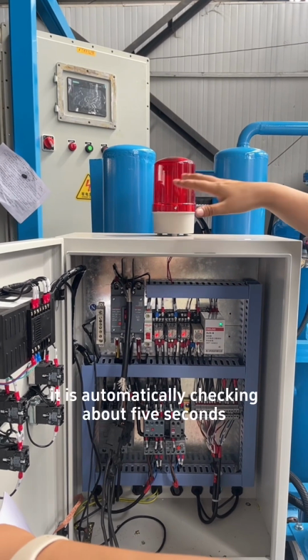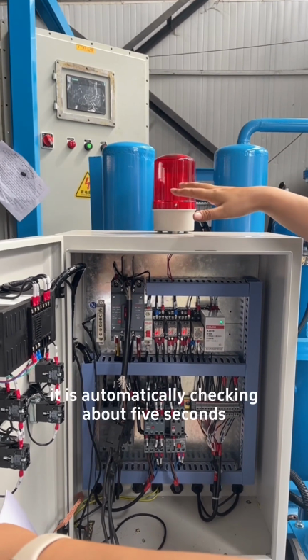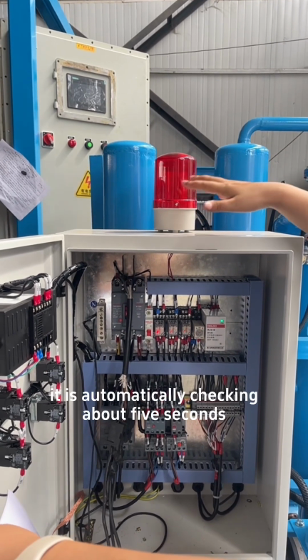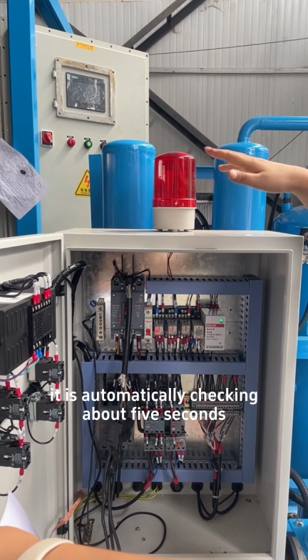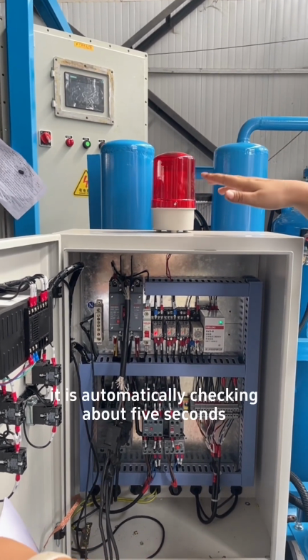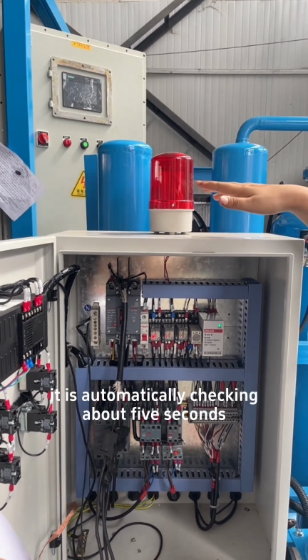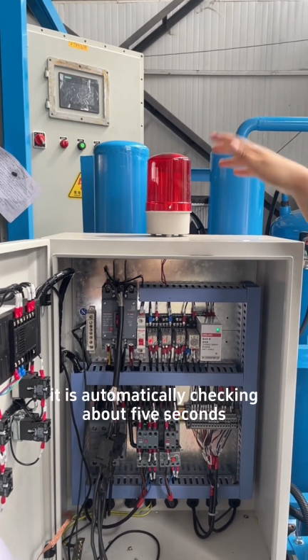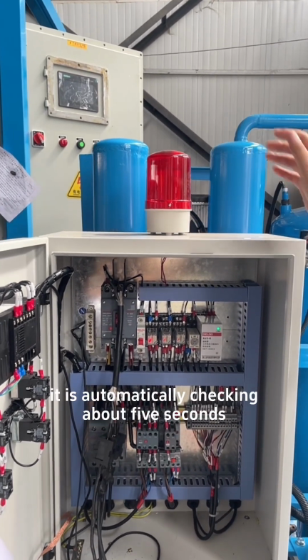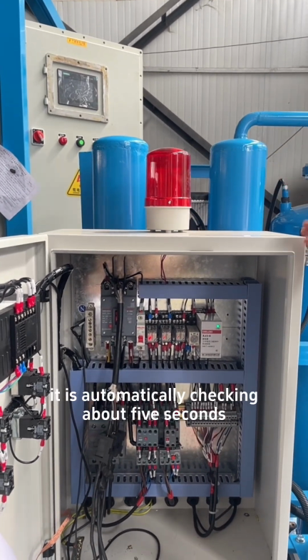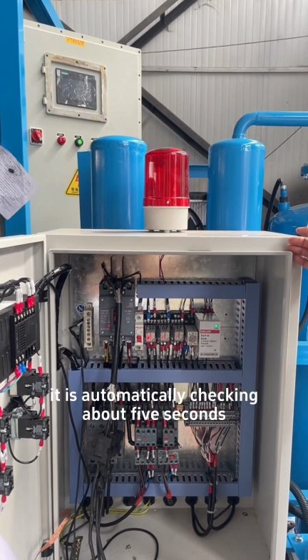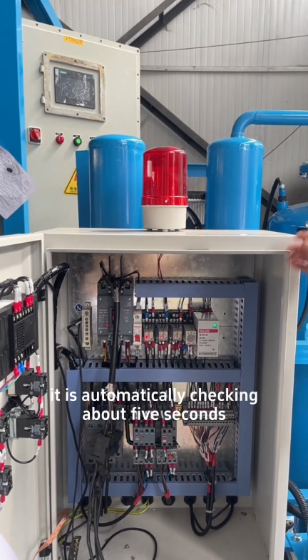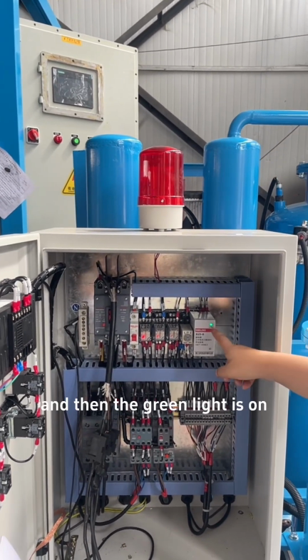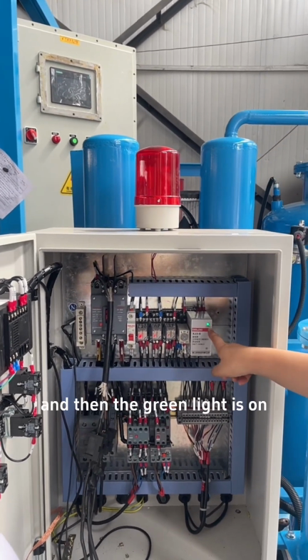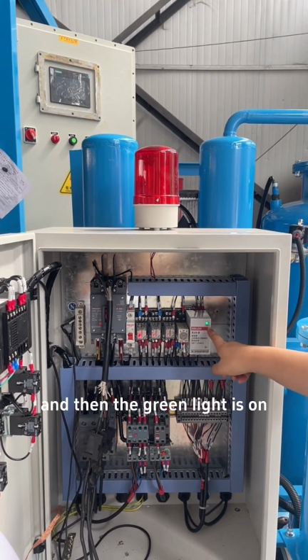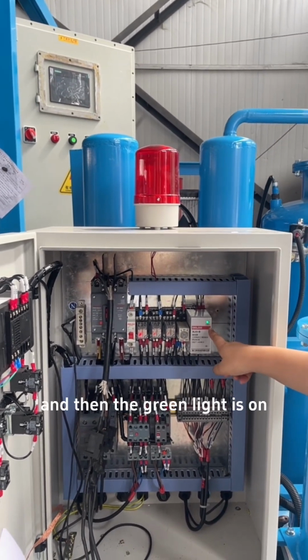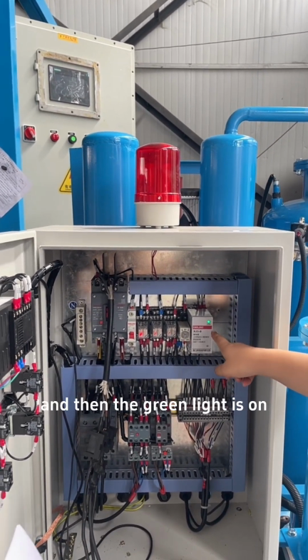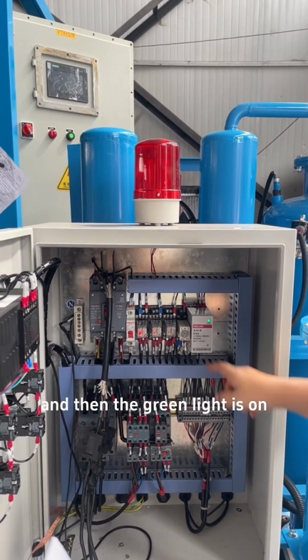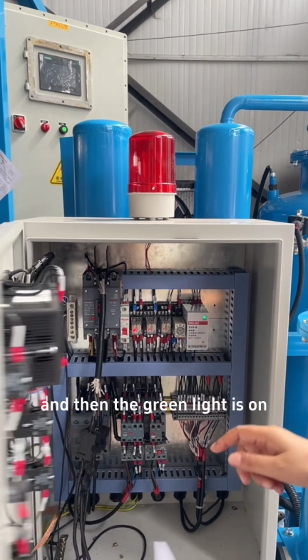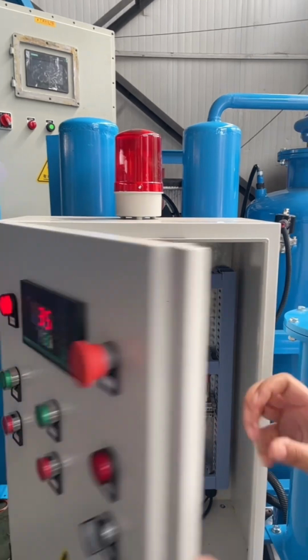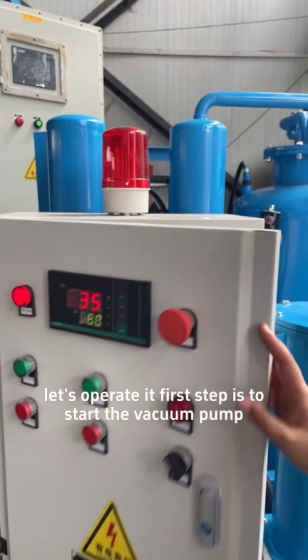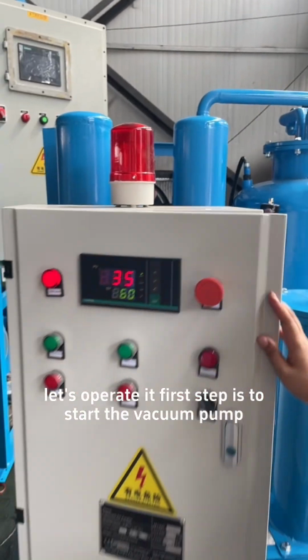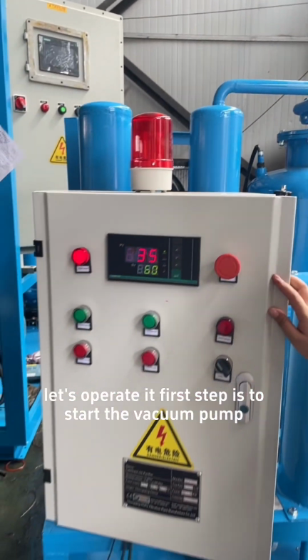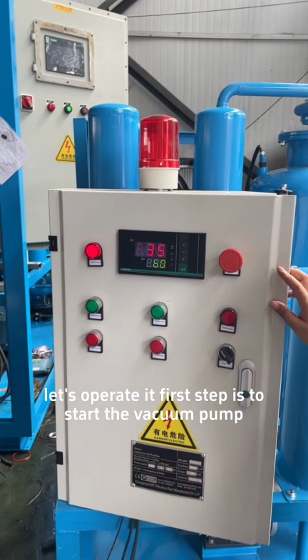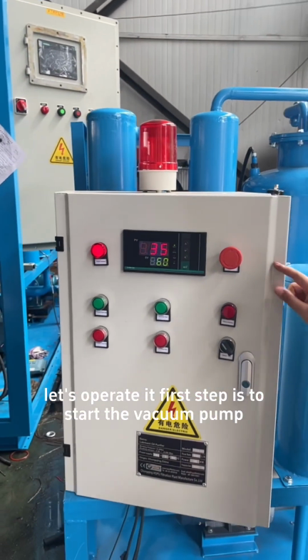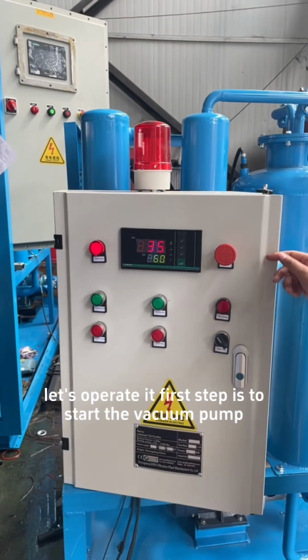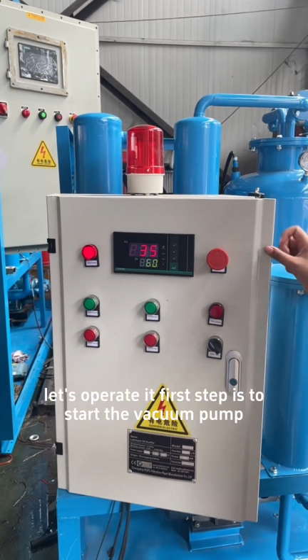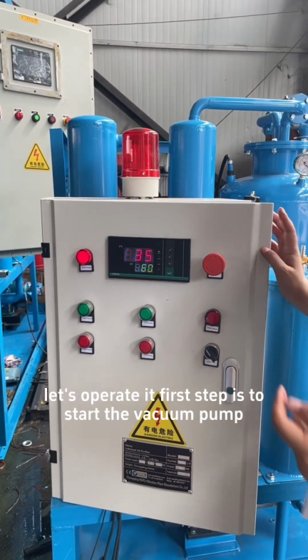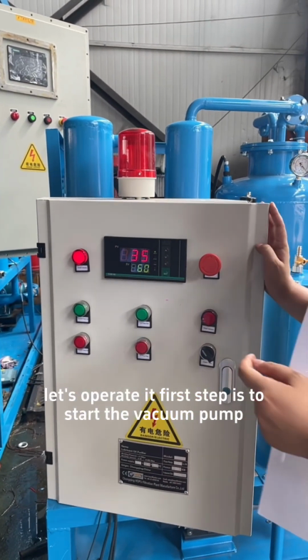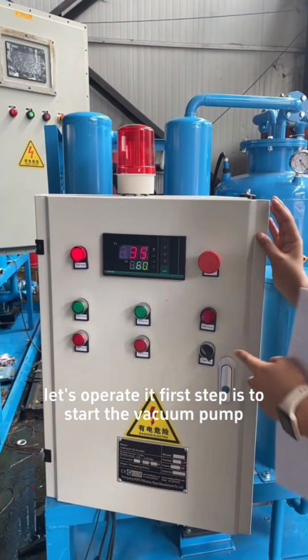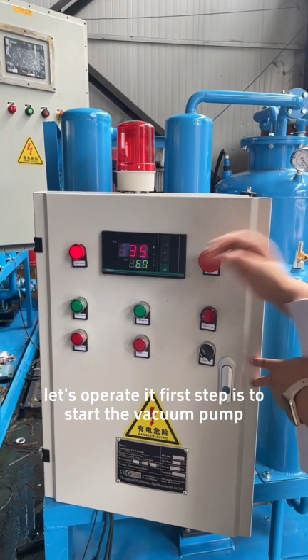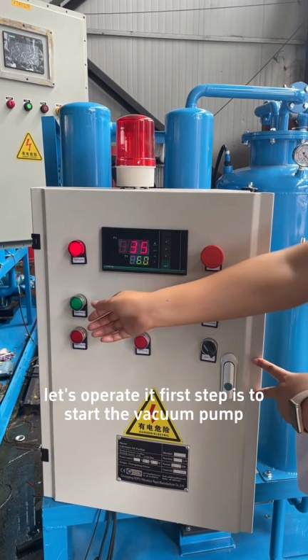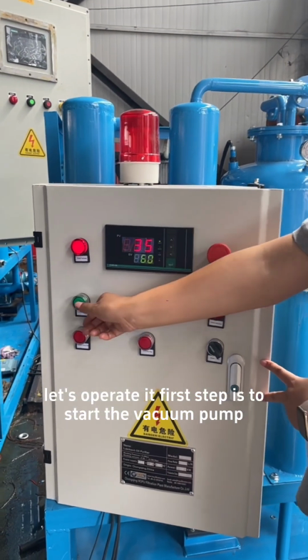It is automatically checking for about 5 seconds. And then the gray light is on. The first step is to start the vacuum pump.